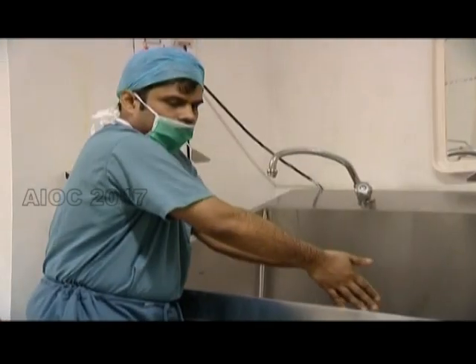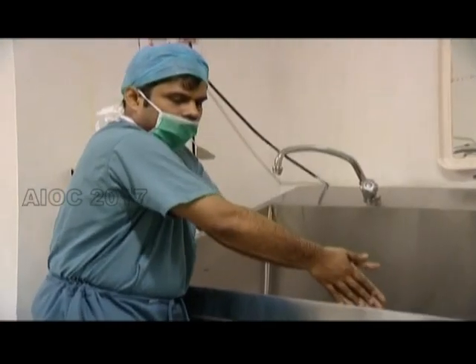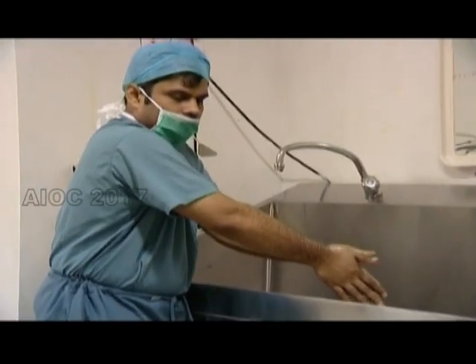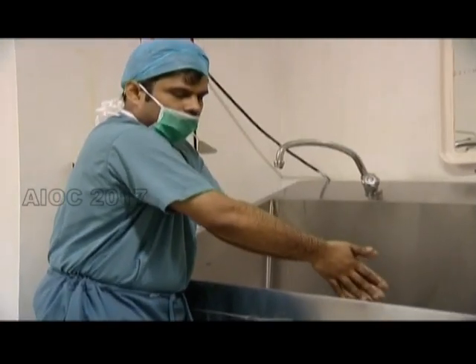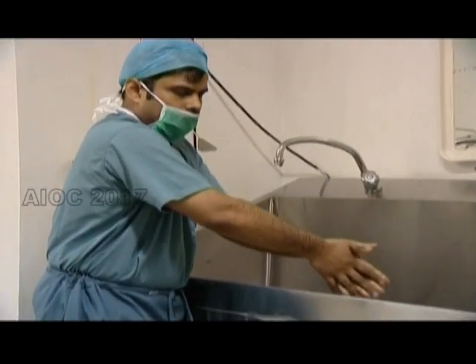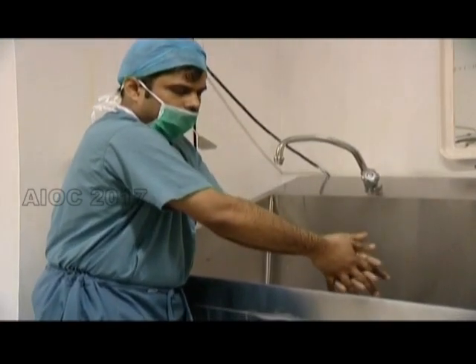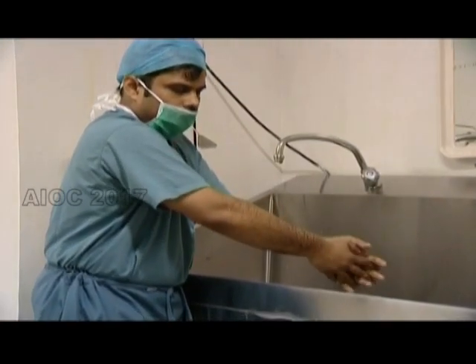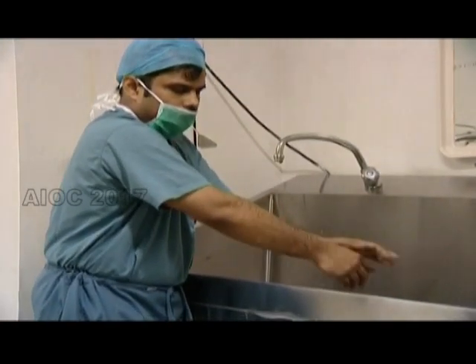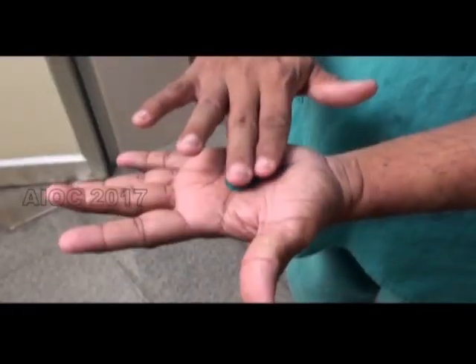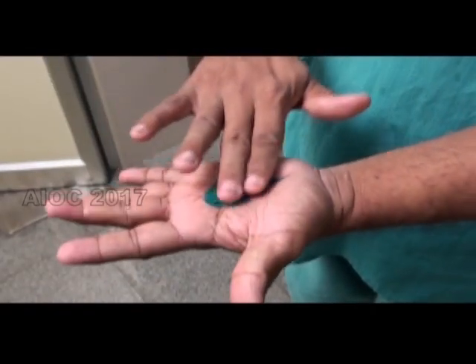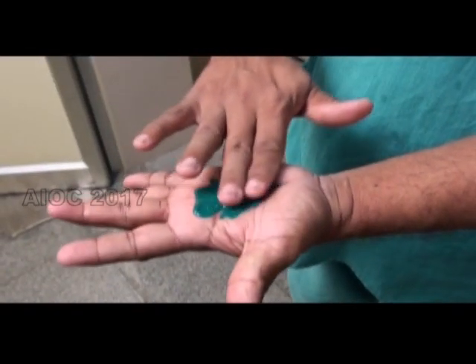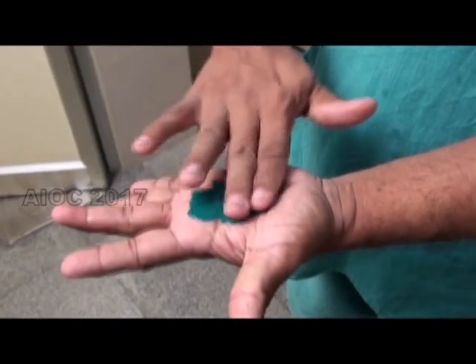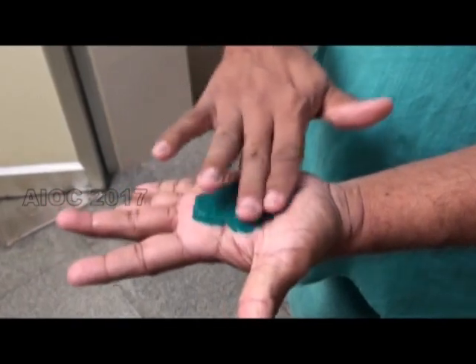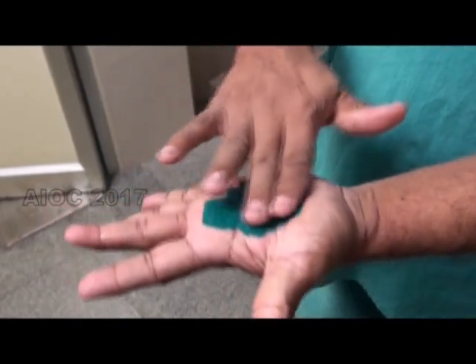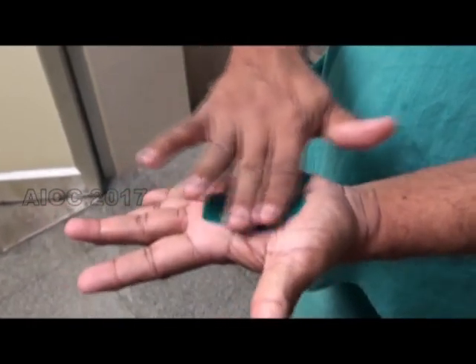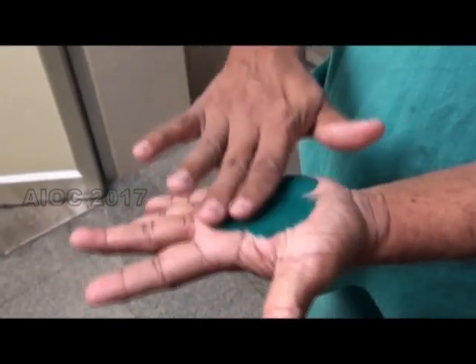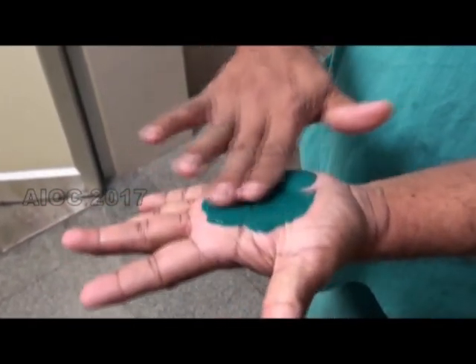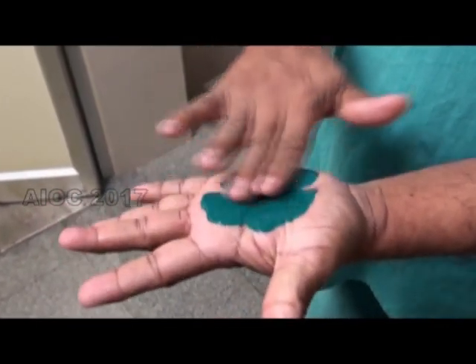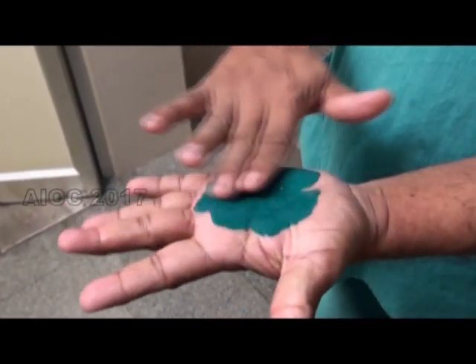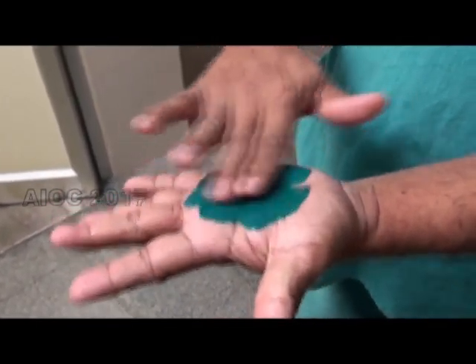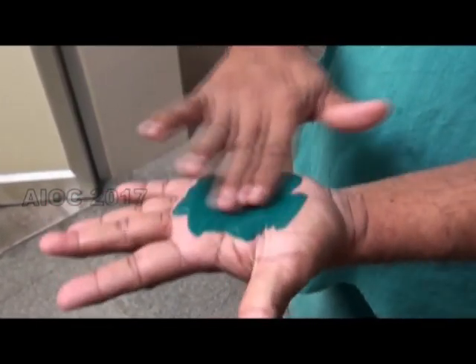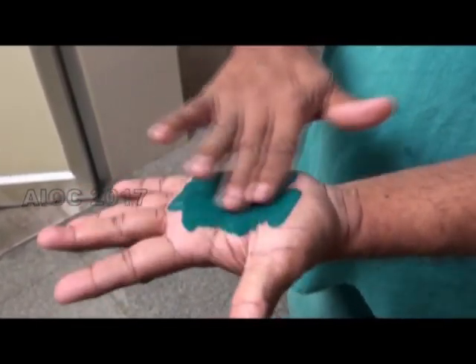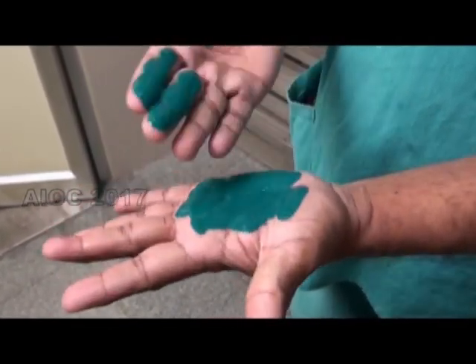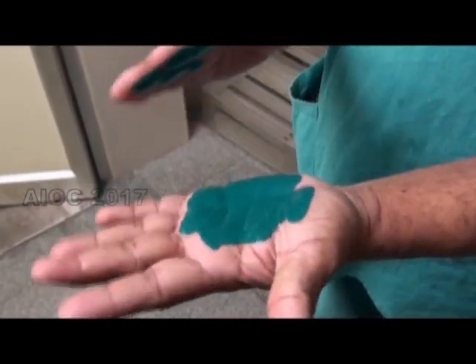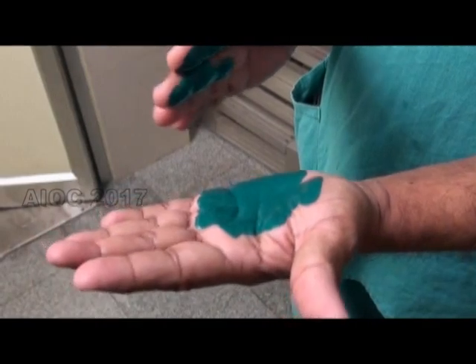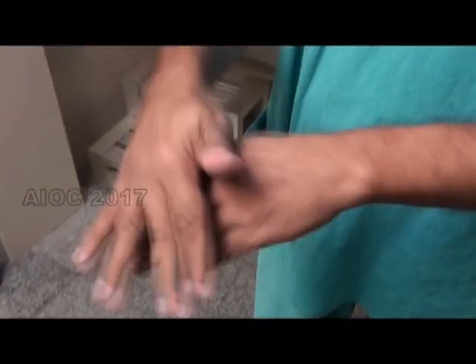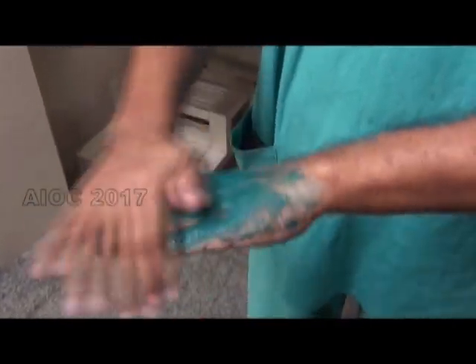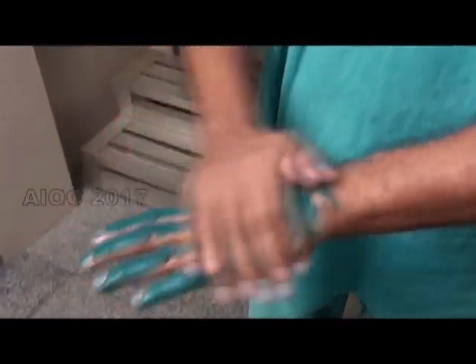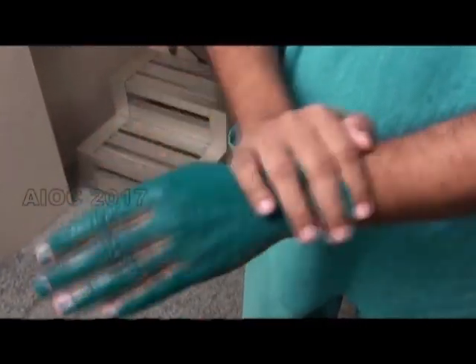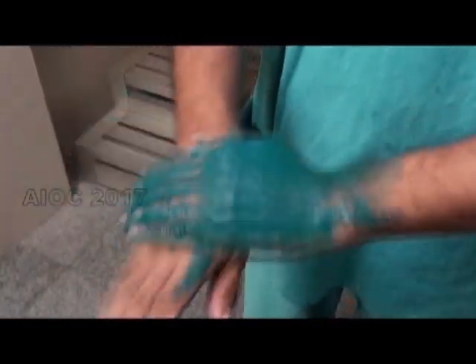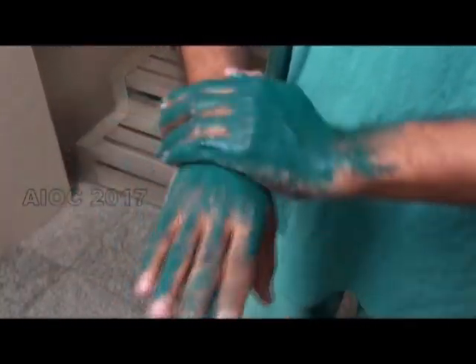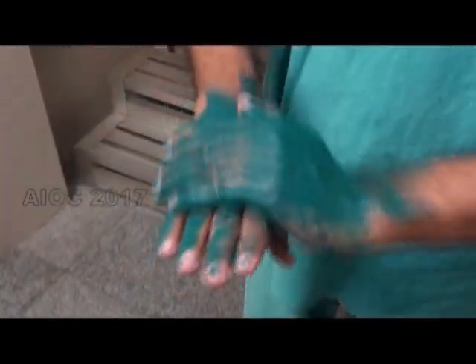Notice the improper way of wearing the mask and cap. We are now going to demonstrate with watercolor to emphasize the need to follow all the steps of the European norm.